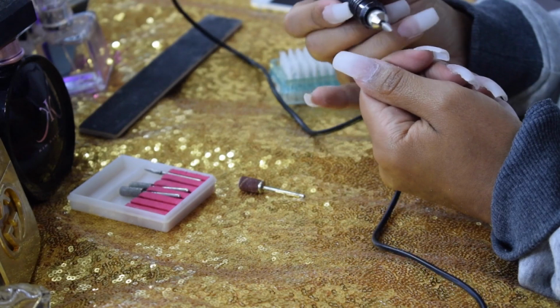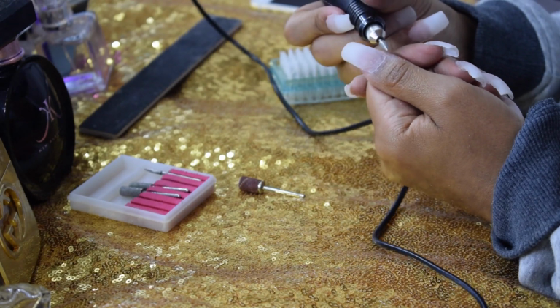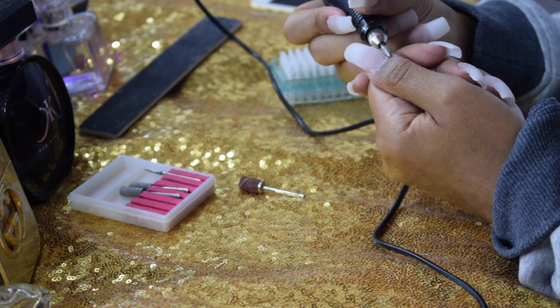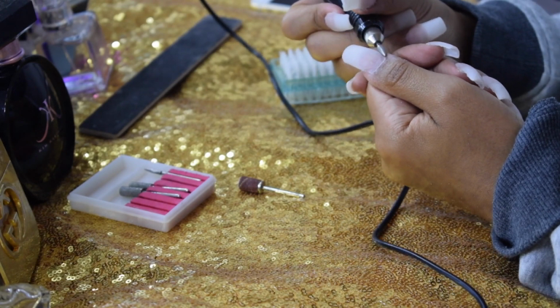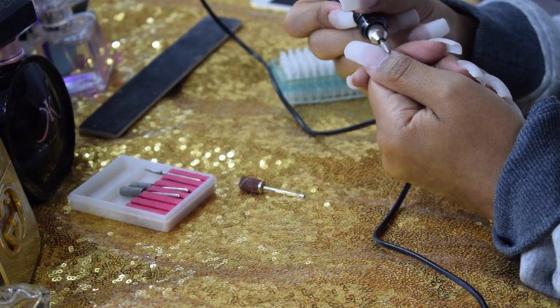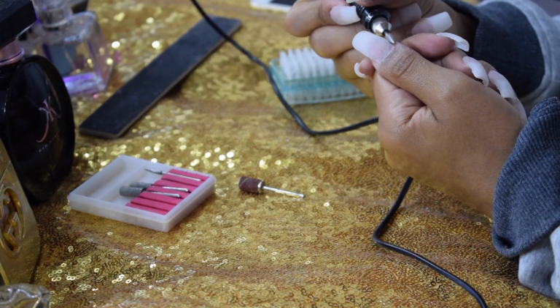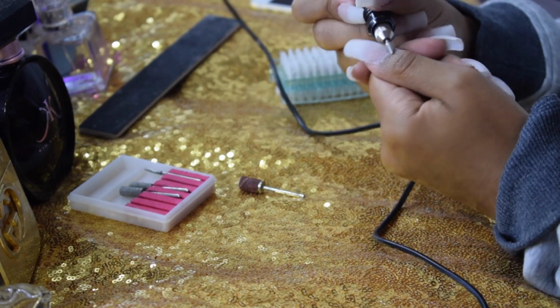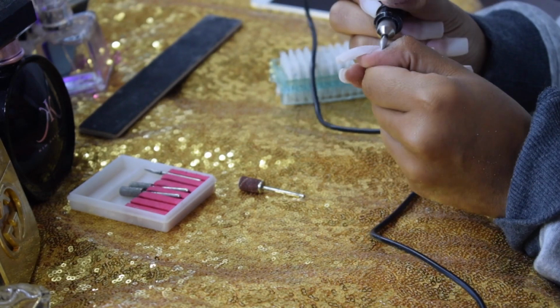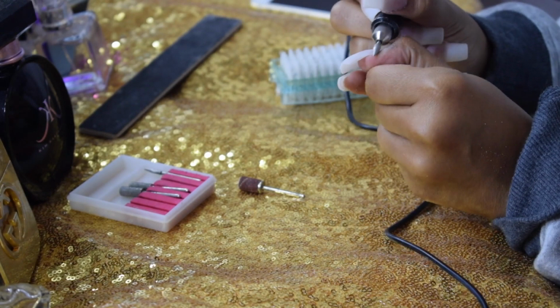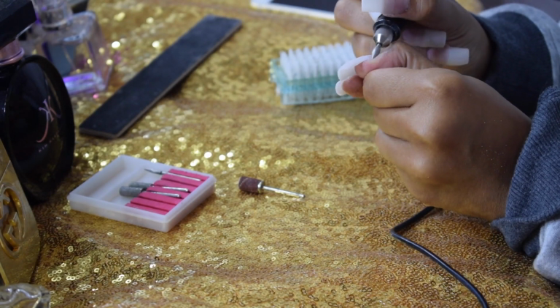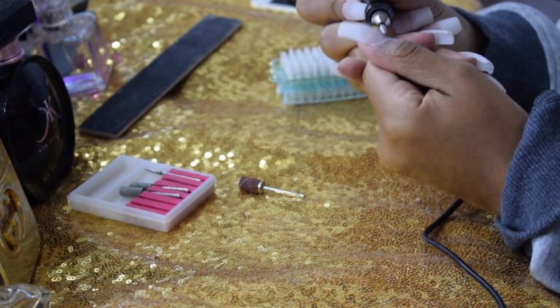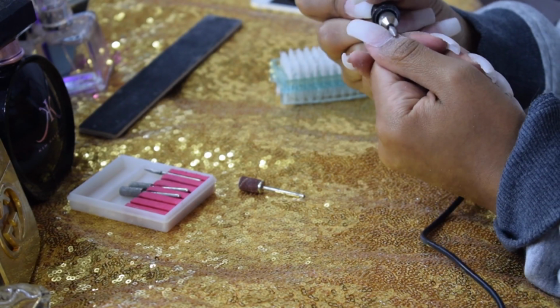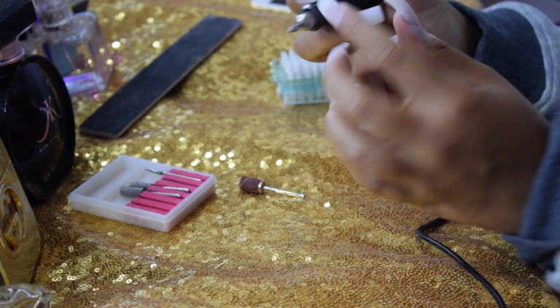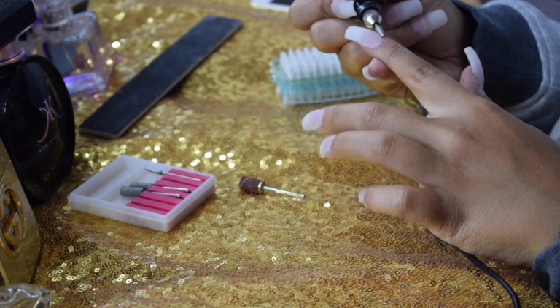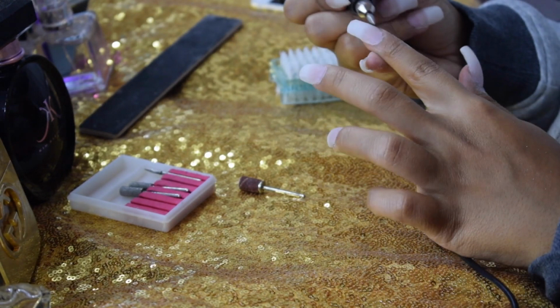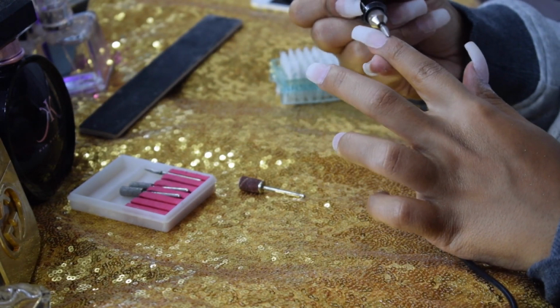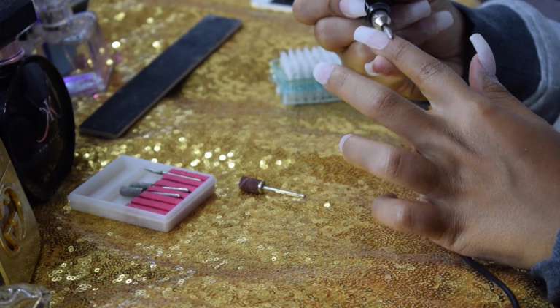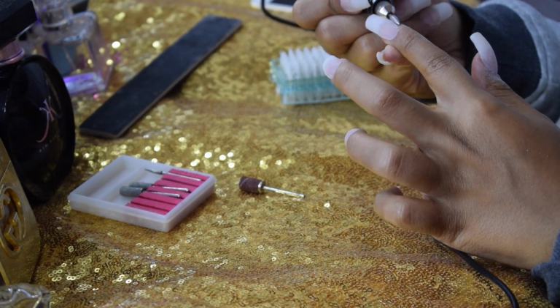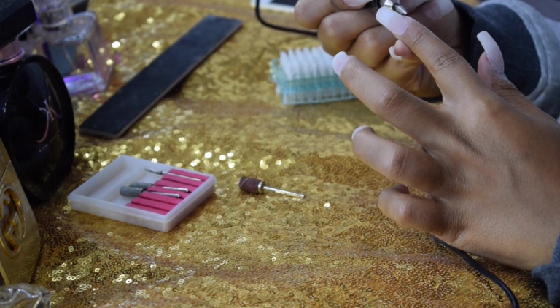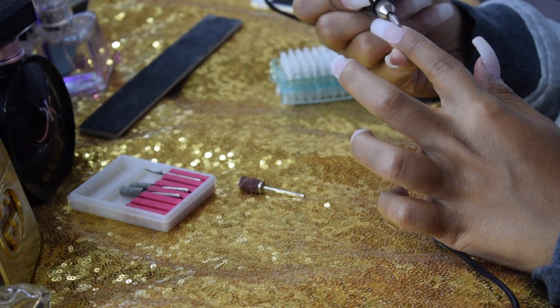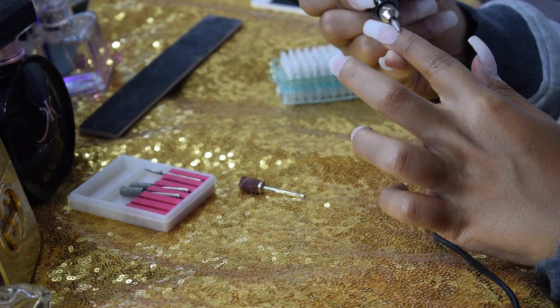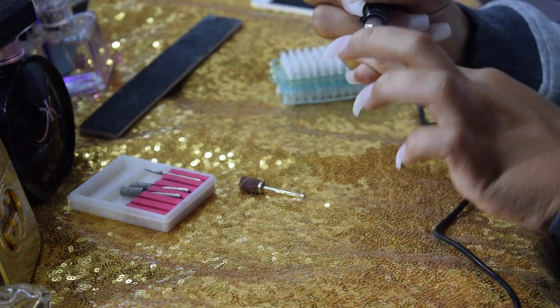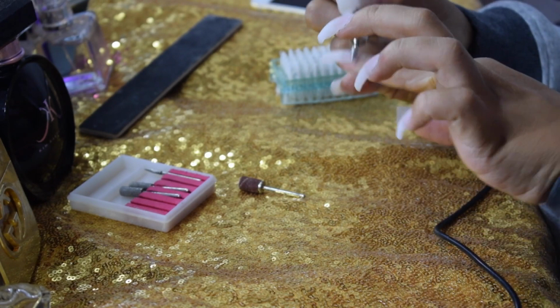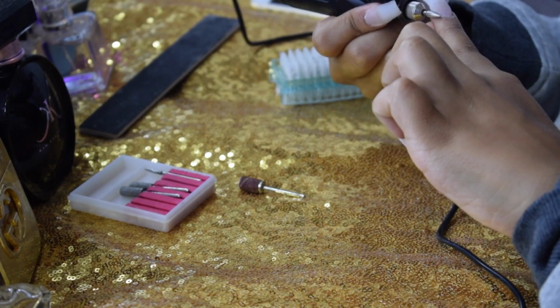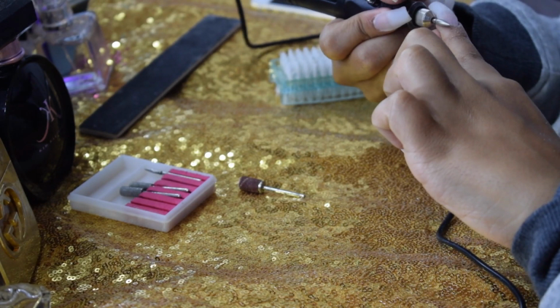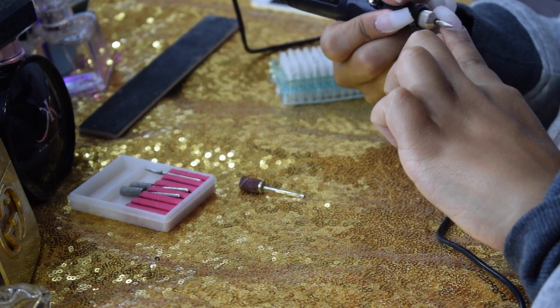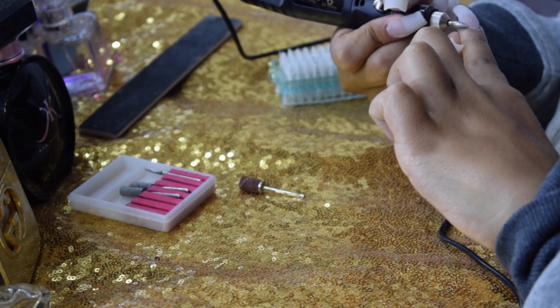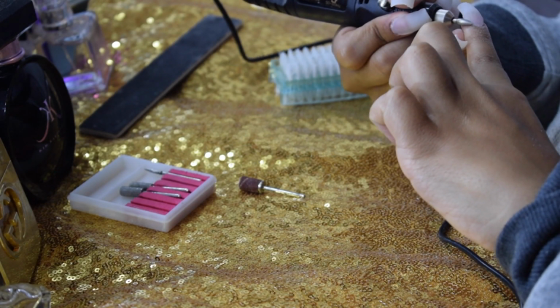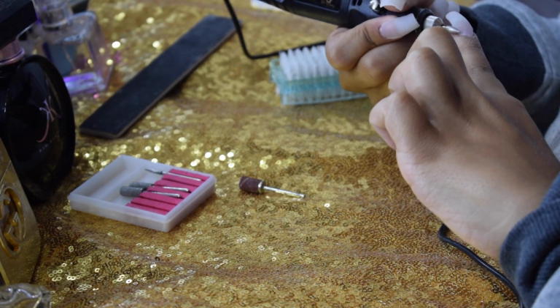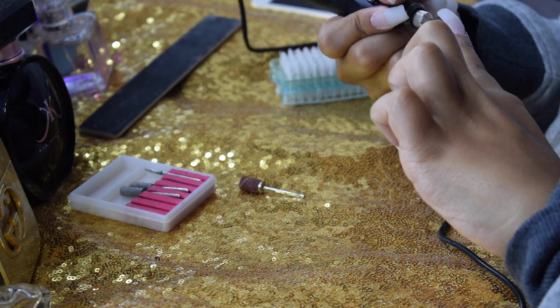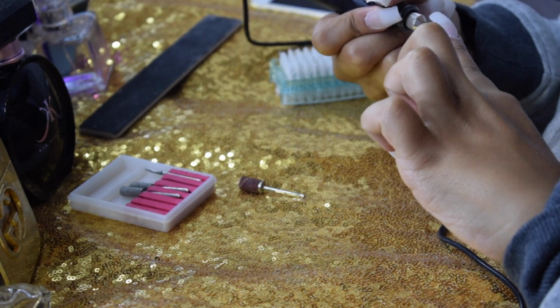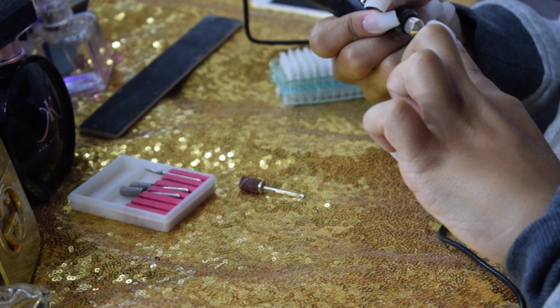The first drill bit I'm taking is small and curved, and it's really good for getting into those cuticles and making sure there's no acrylic touching the actual skin.